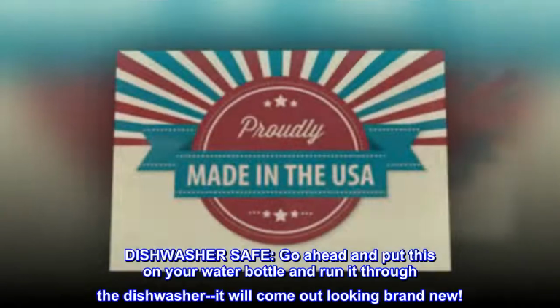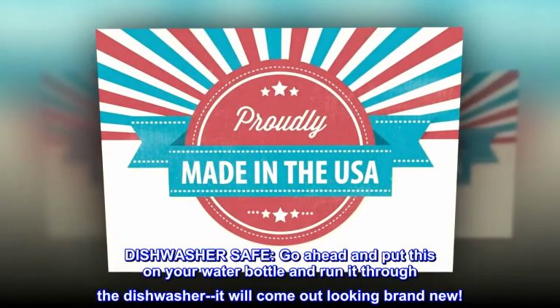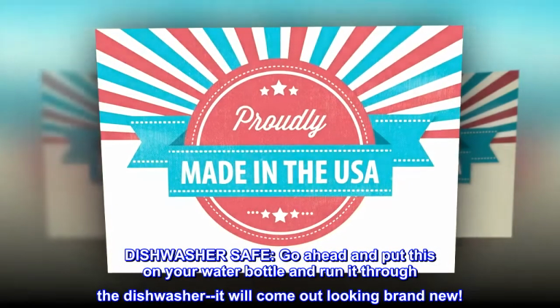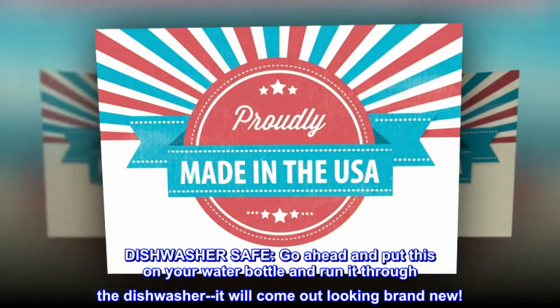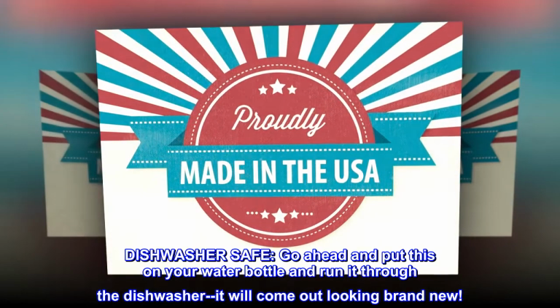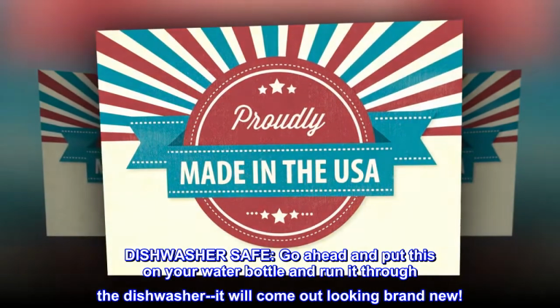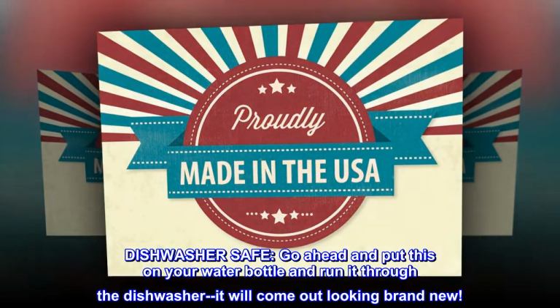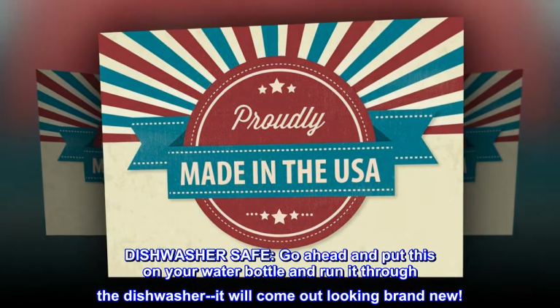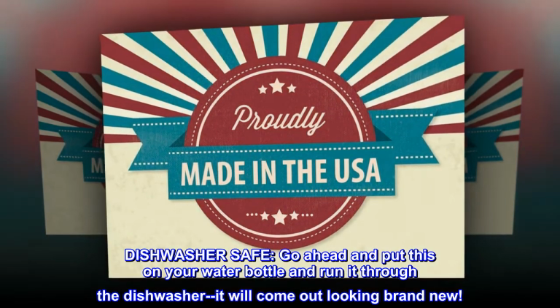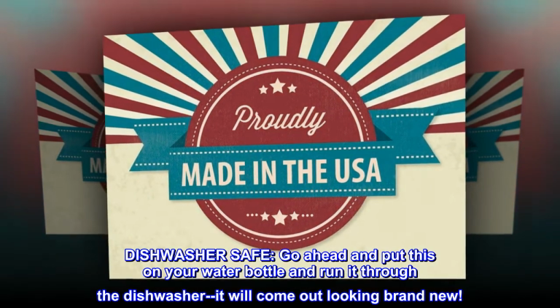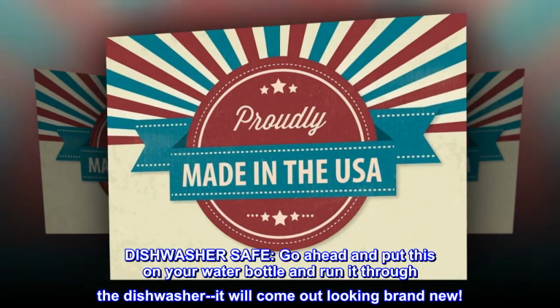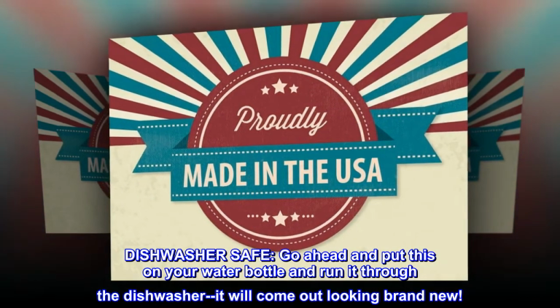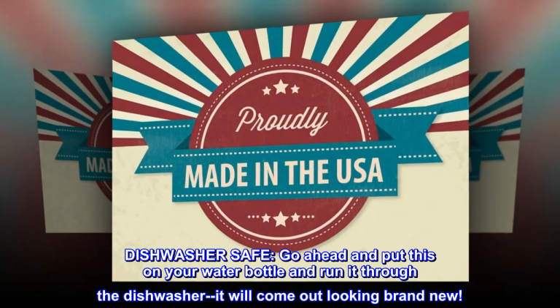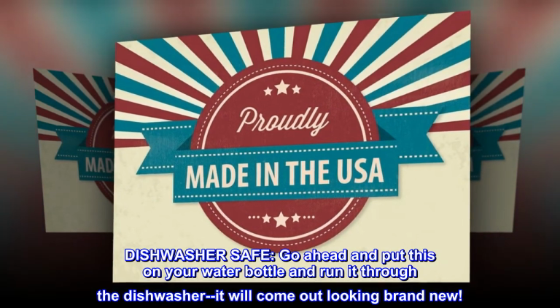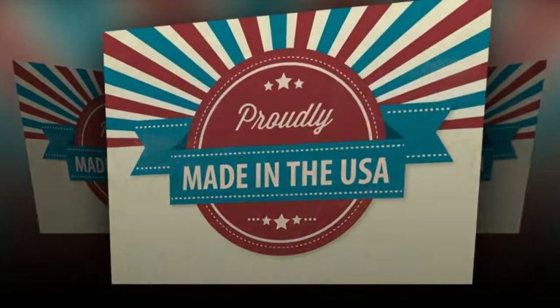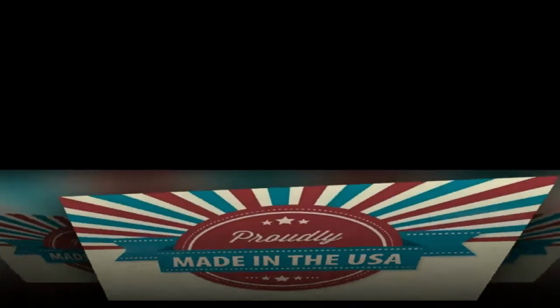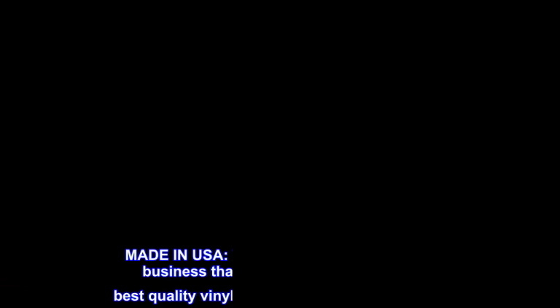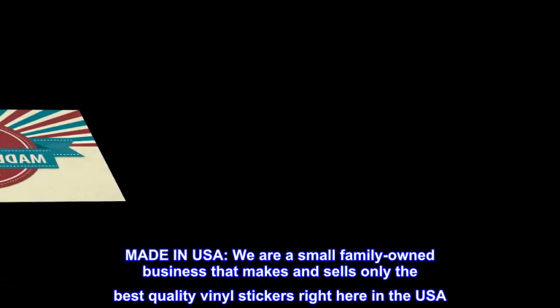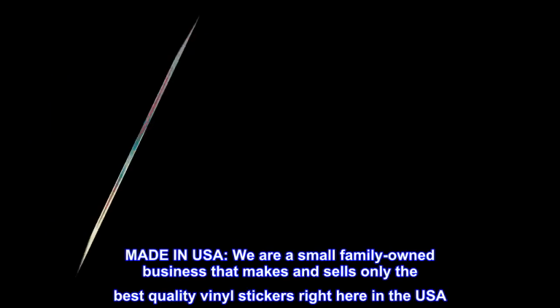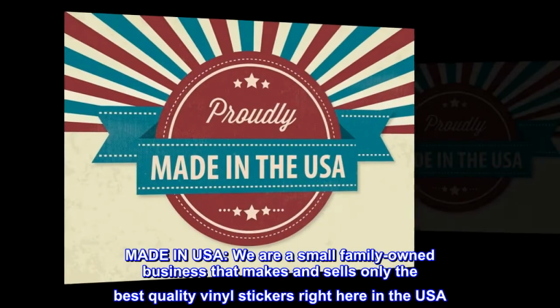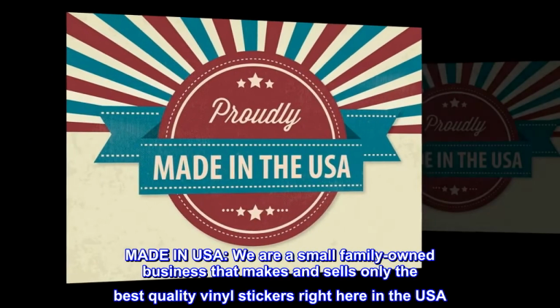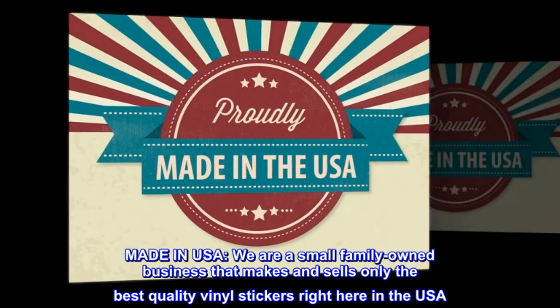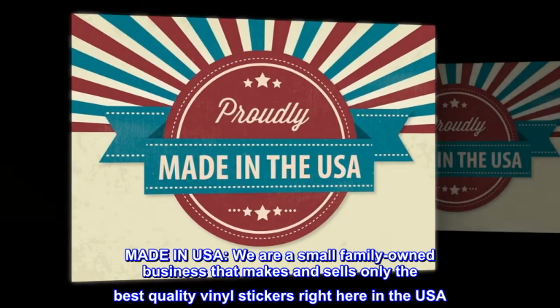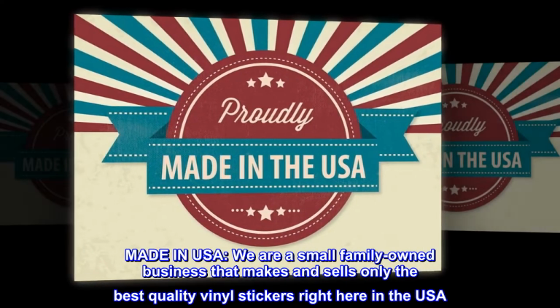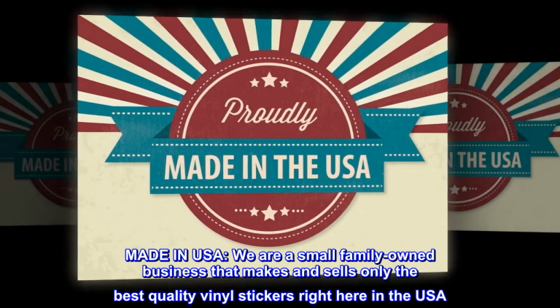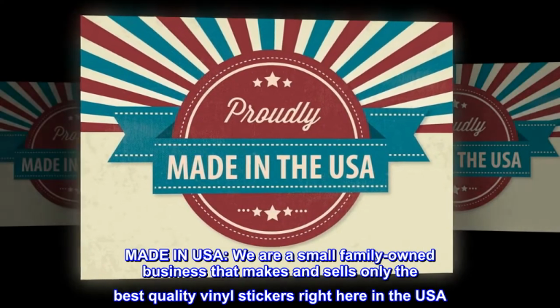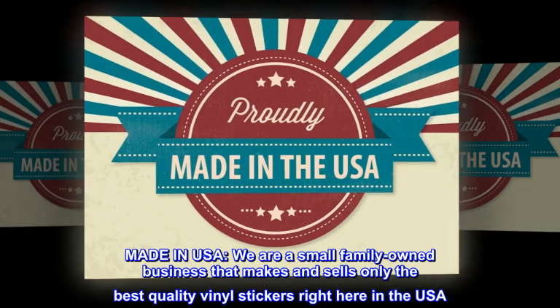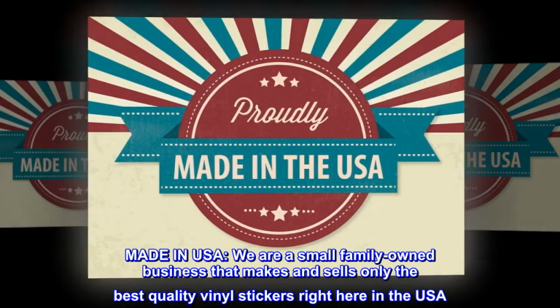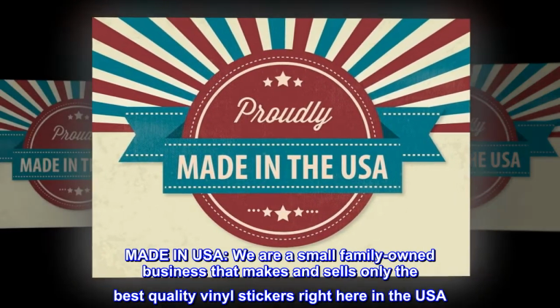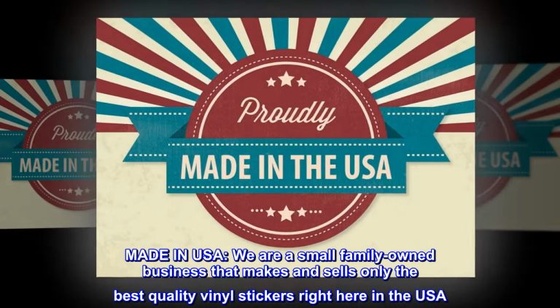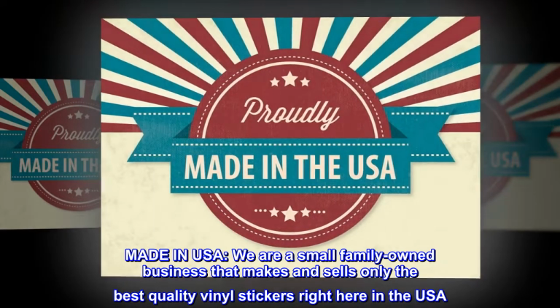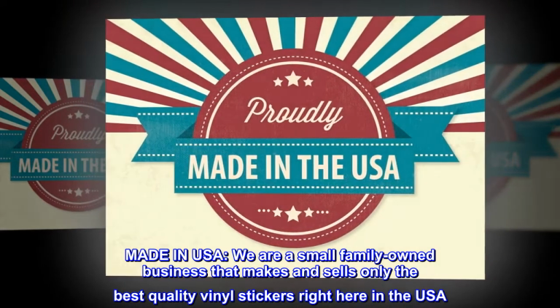Dishwasher safe — go ahead and put this on your water bottle and run it through the dishwasher, it will come out looking brand new. Made in USA — we are a small family-owned business that makes and sells only the best quality vinyl stickers right here in the USA.